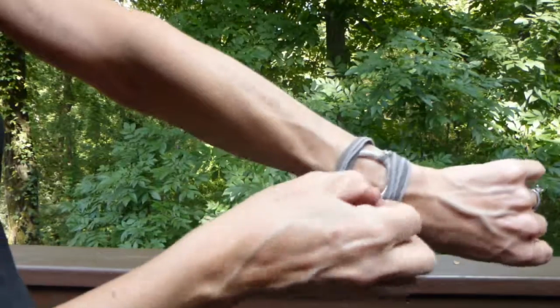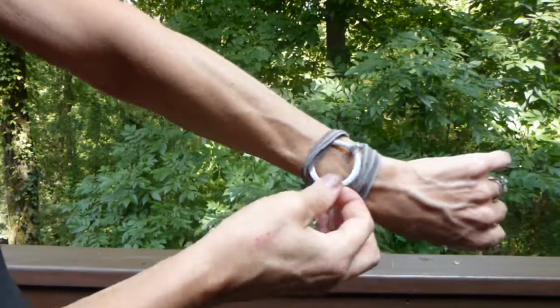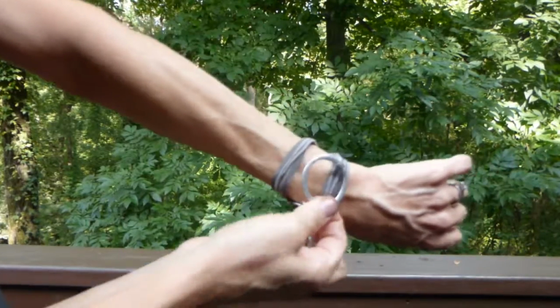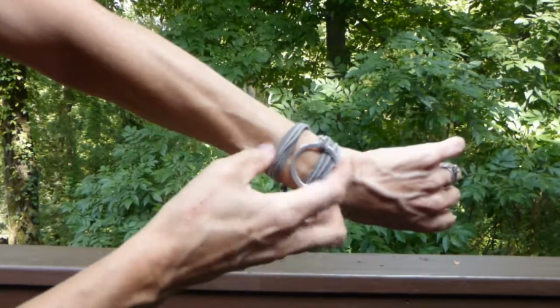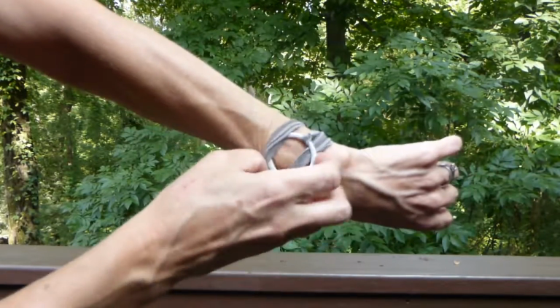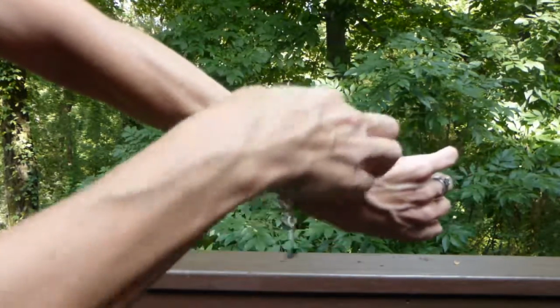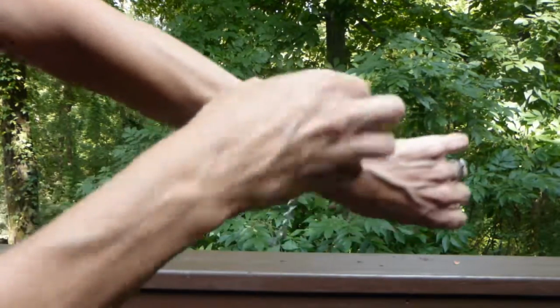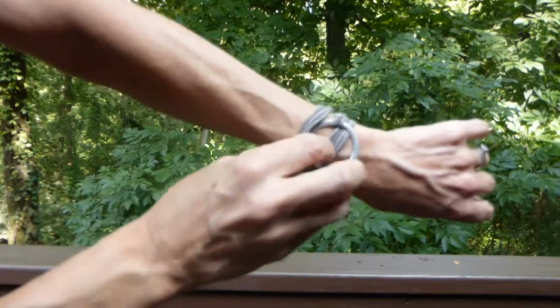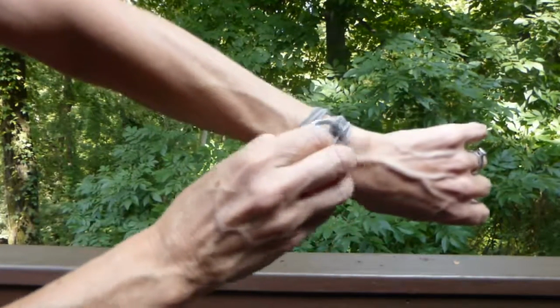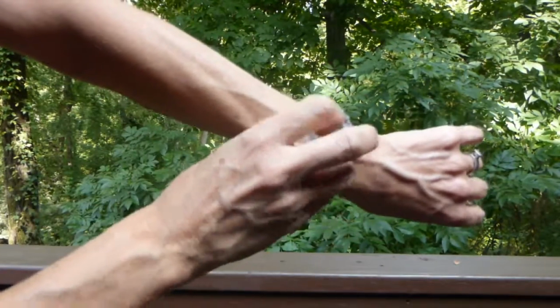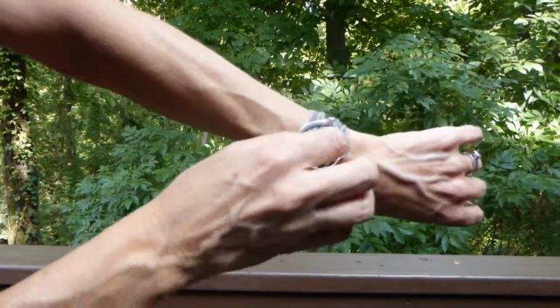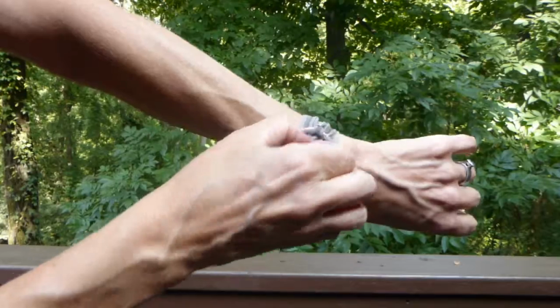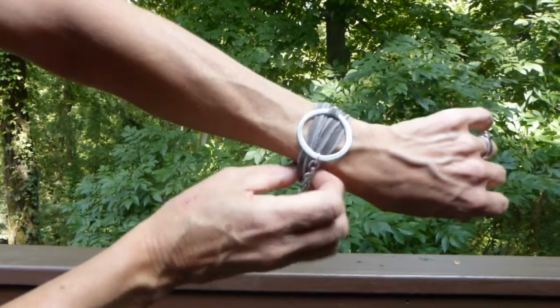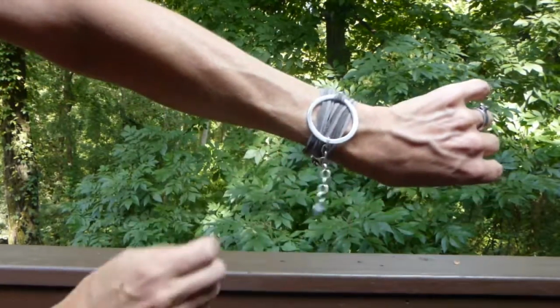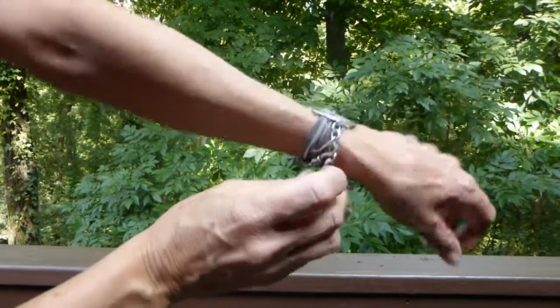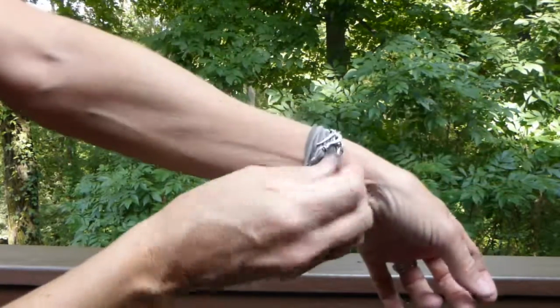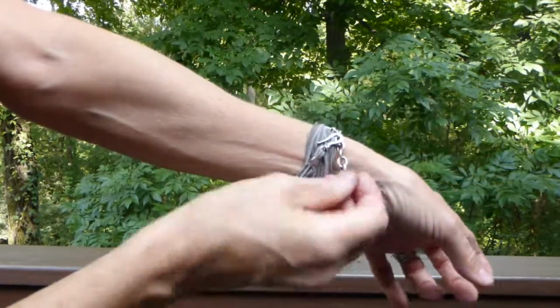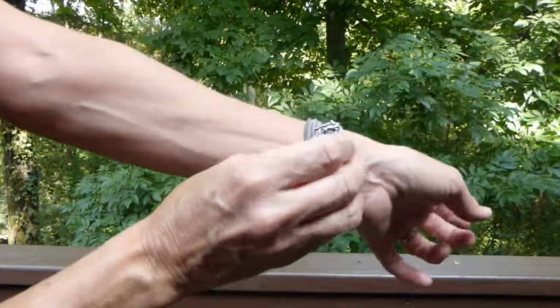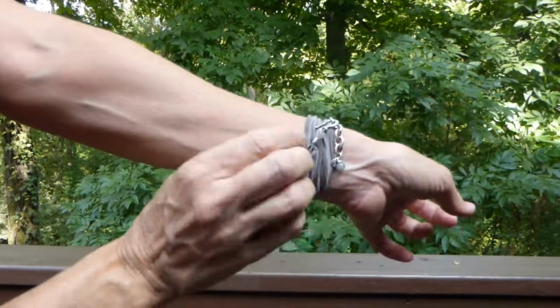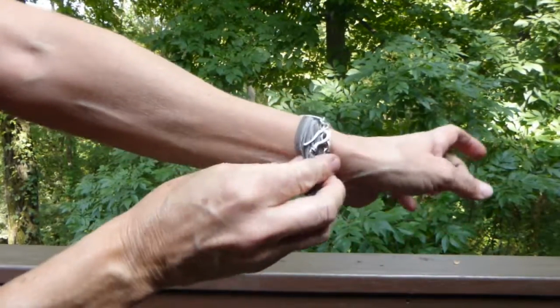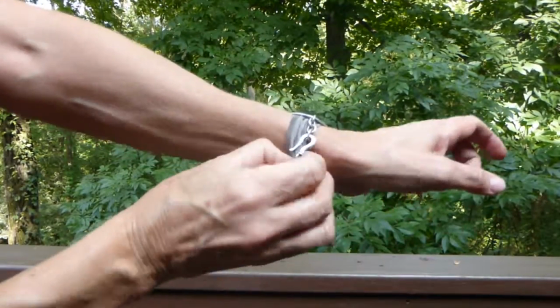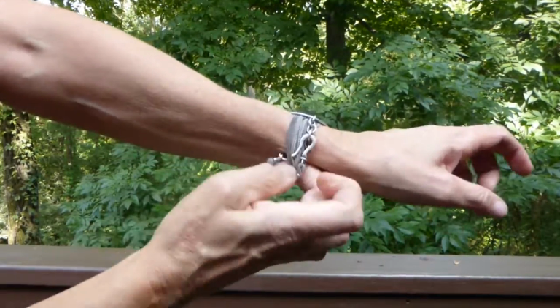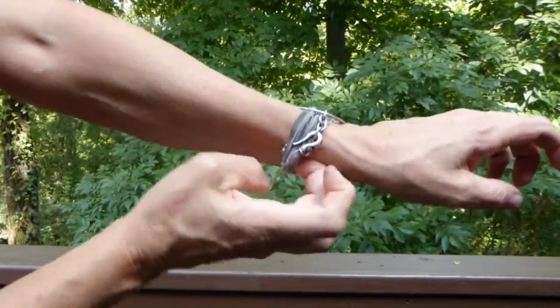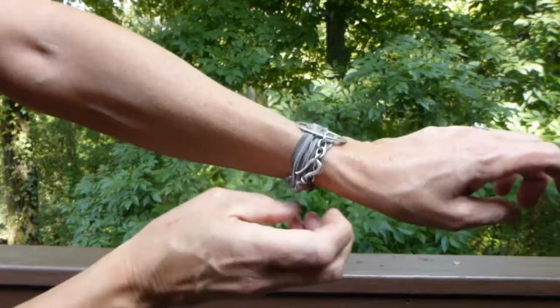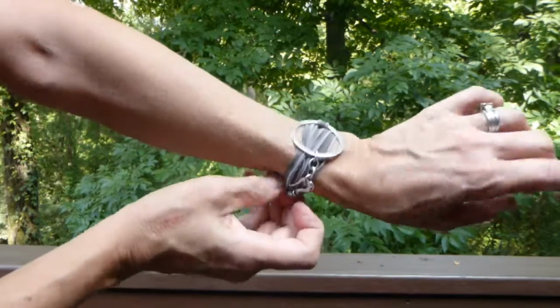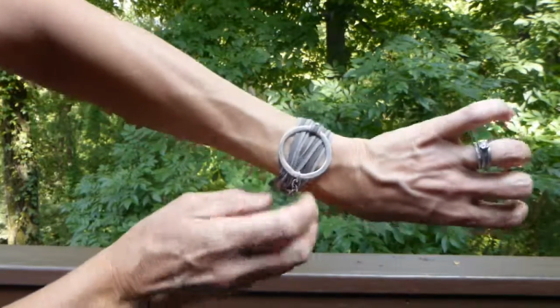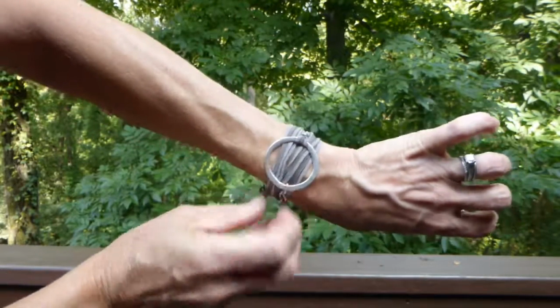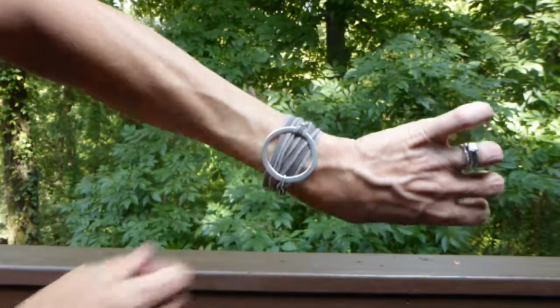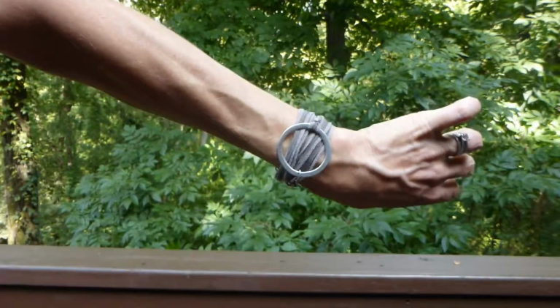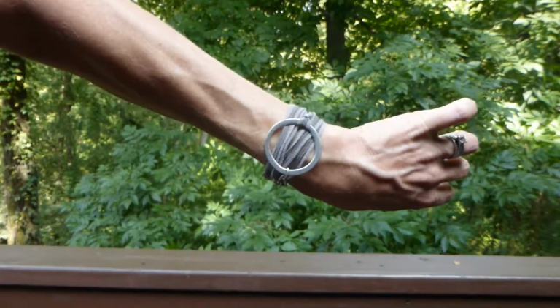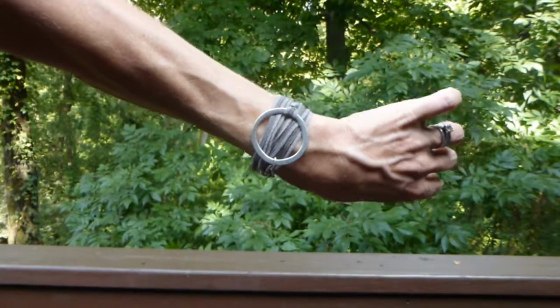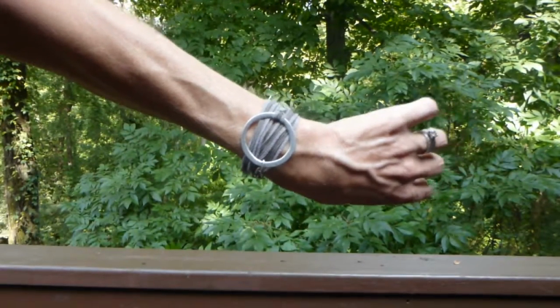Then I just like to pull the medallion out and scrunch the silk underneath, and the chain you can leave hanging or just tuck under to get it out of the way. And that's your wrap and claspers. Thanks.